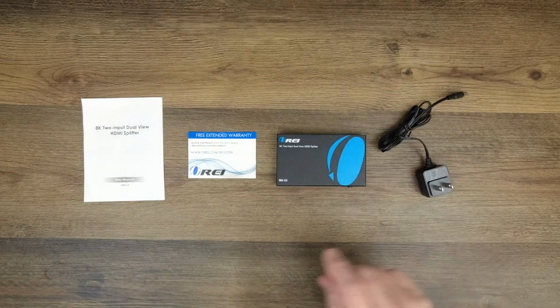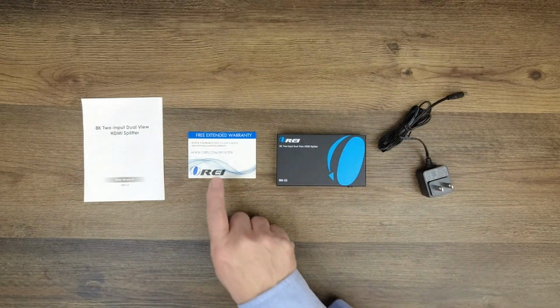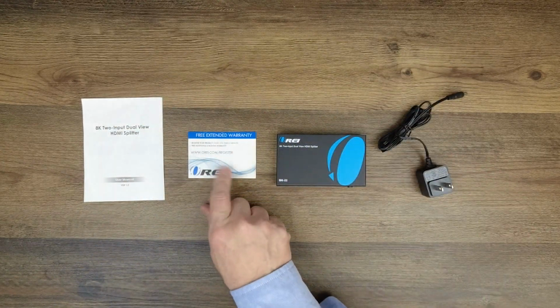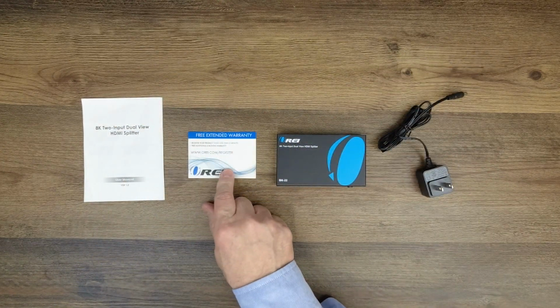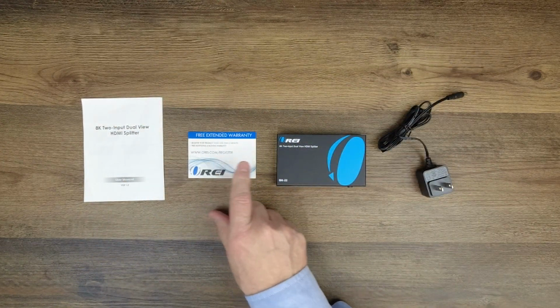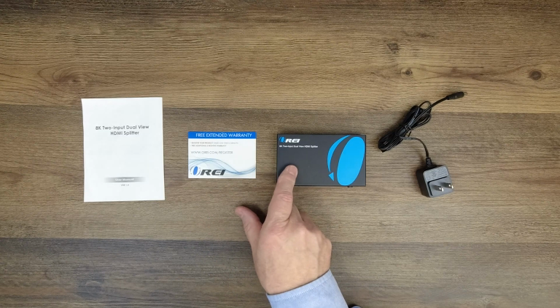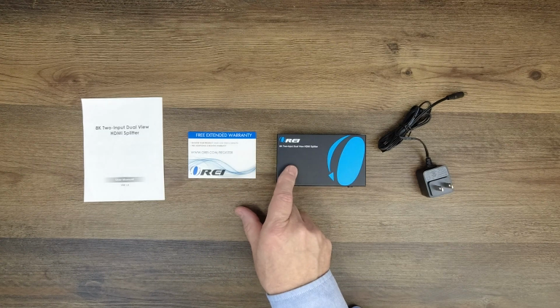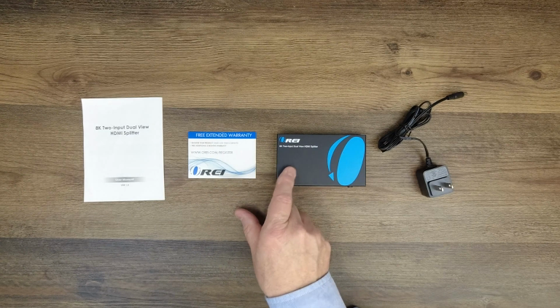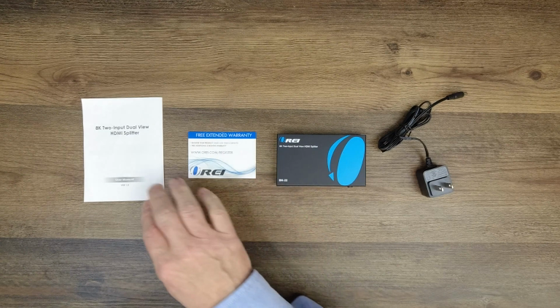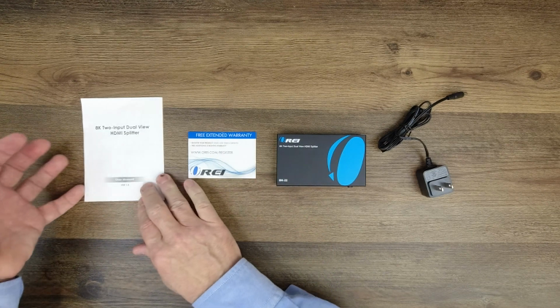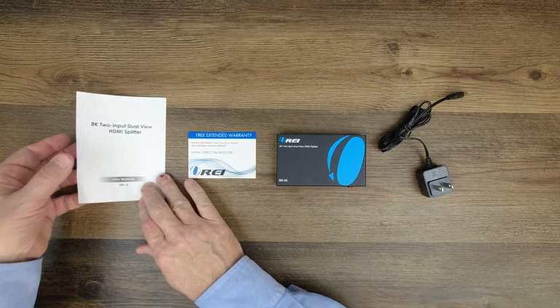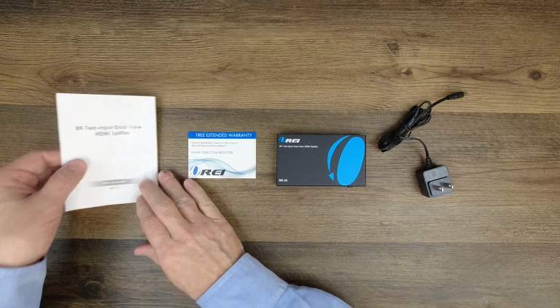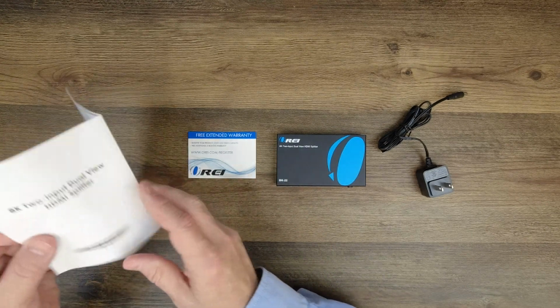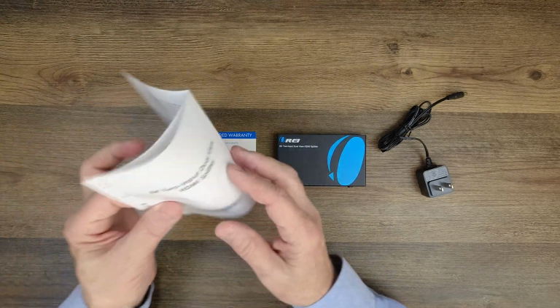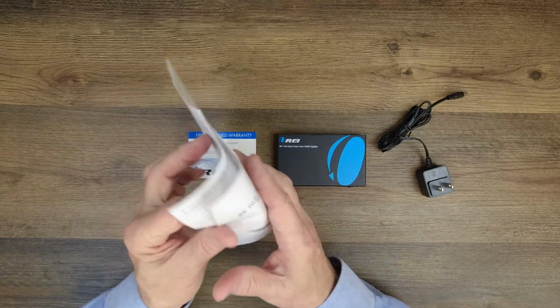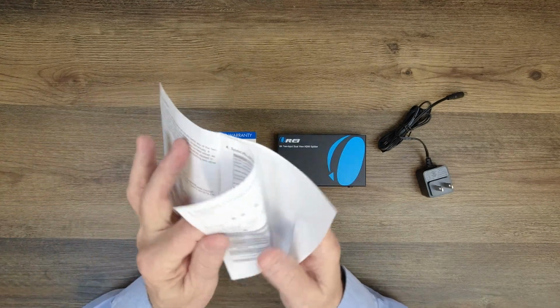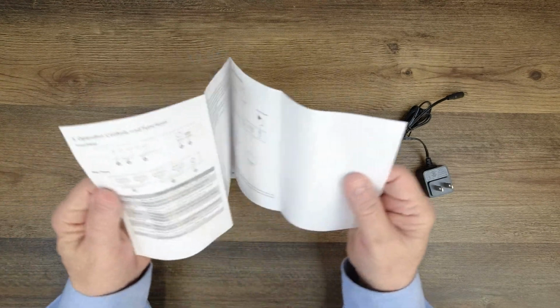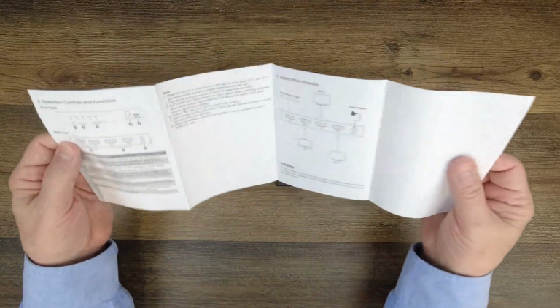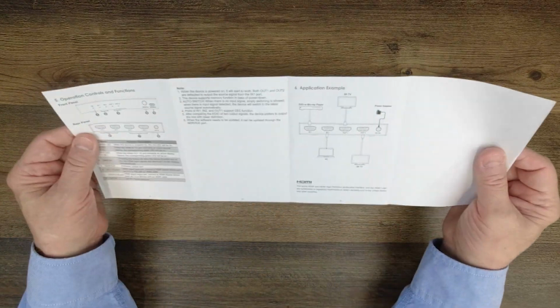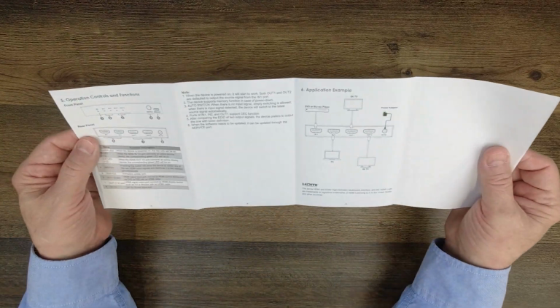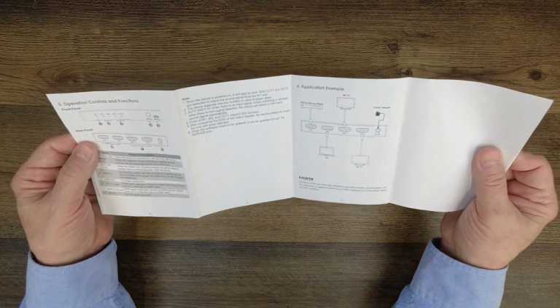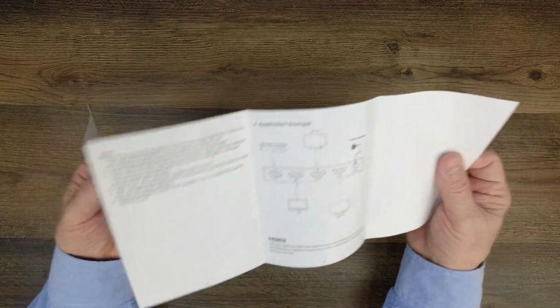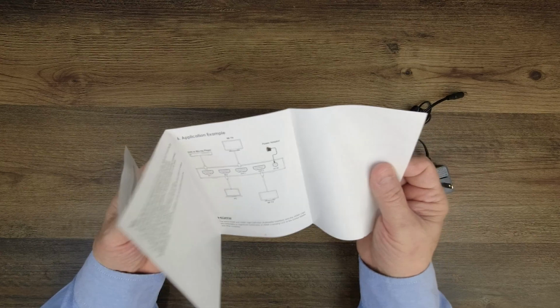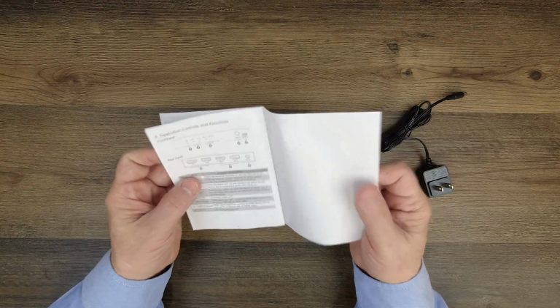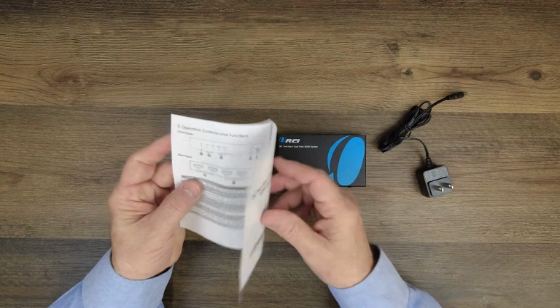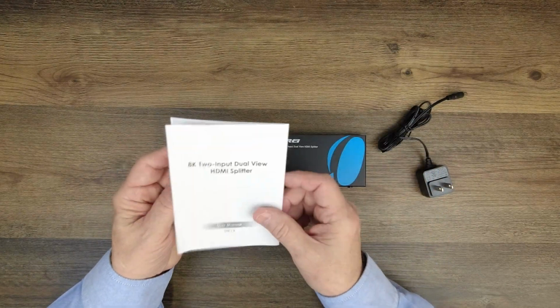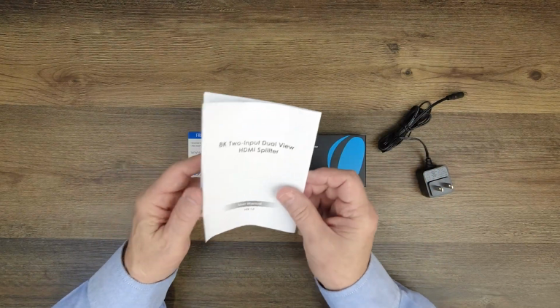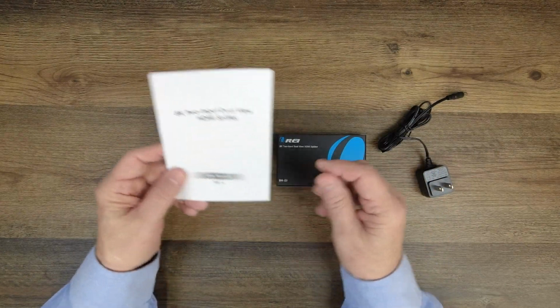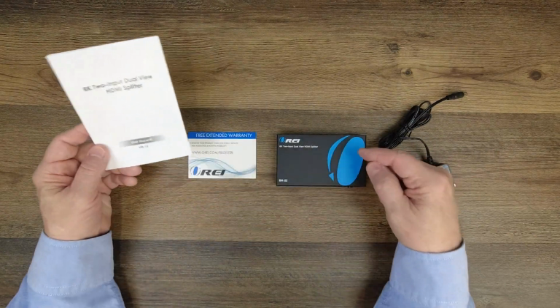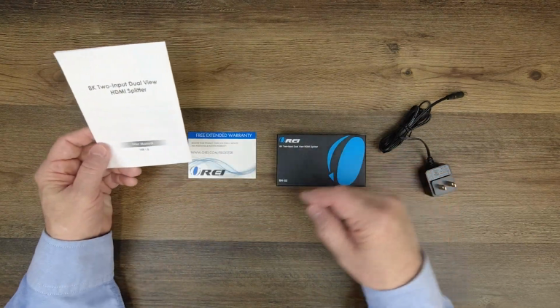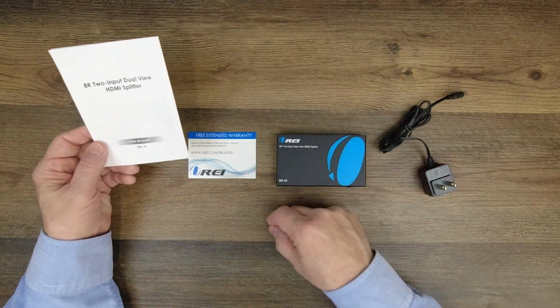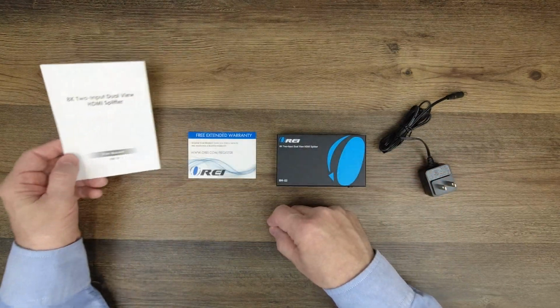You'll also find a warranty card to register the product and a full instruction manual that lists diagrams, specifications, and all the information you'll need to understand exactly how to use the unit.